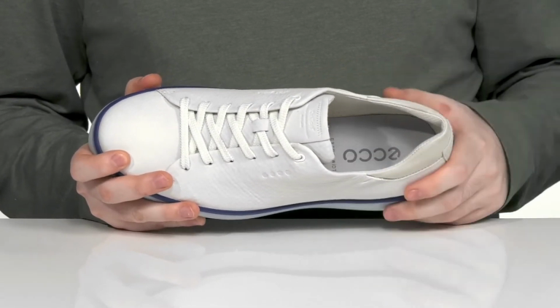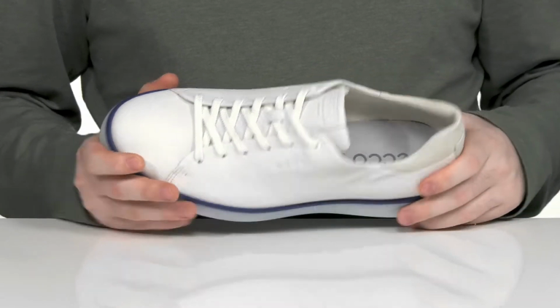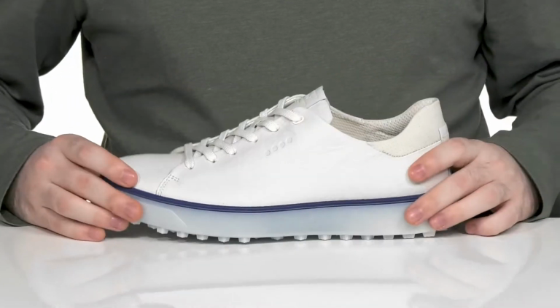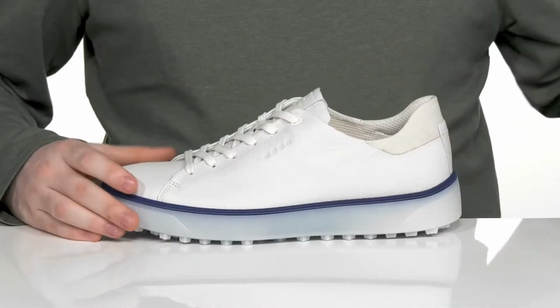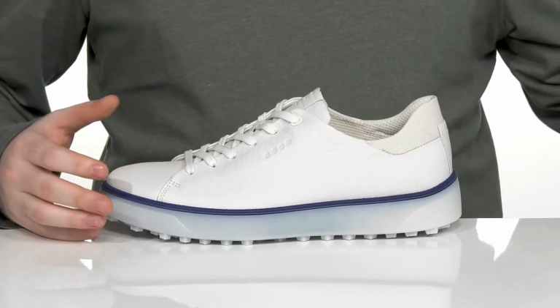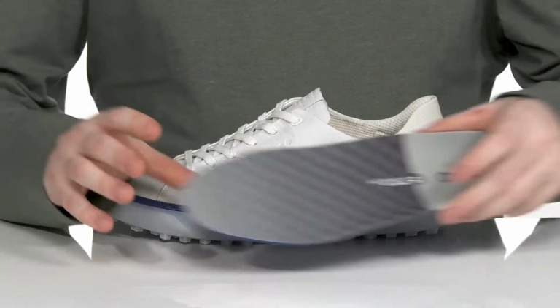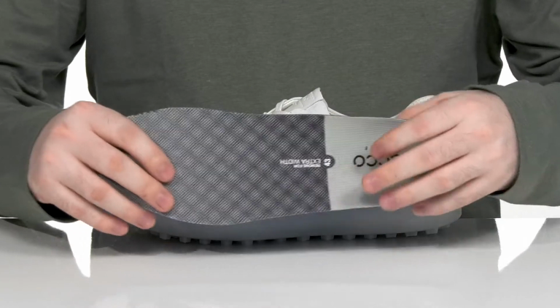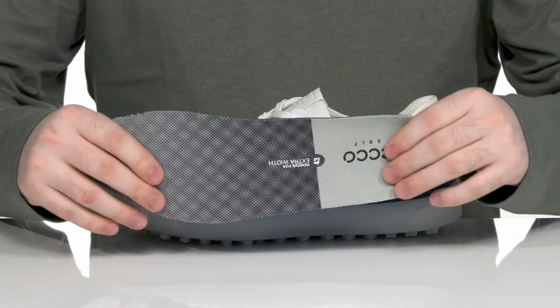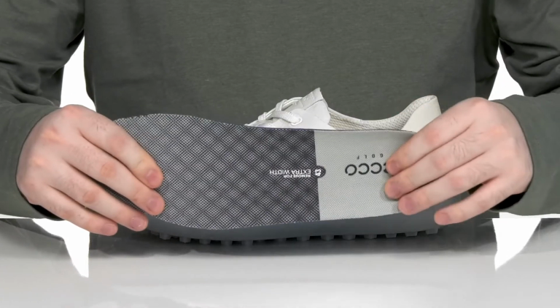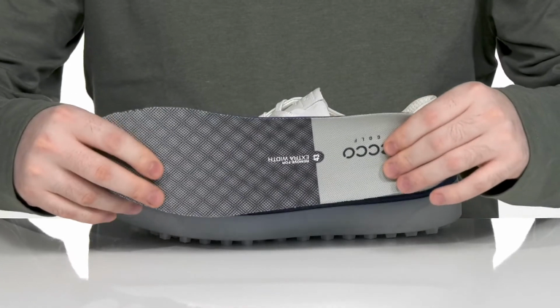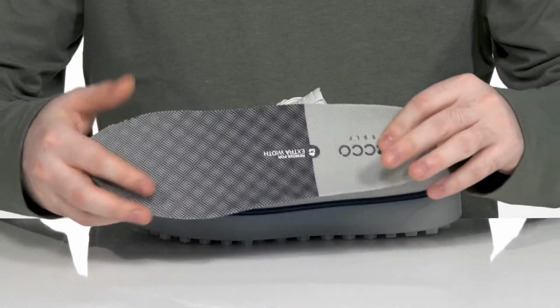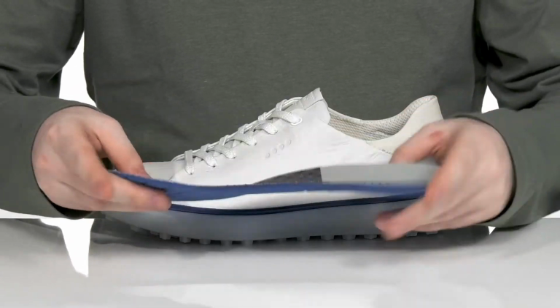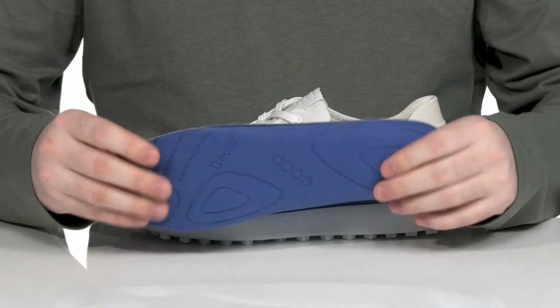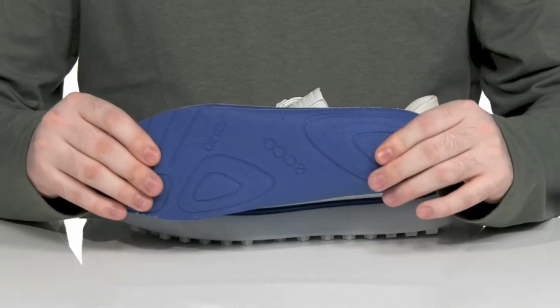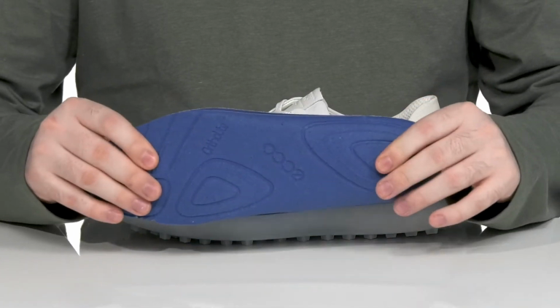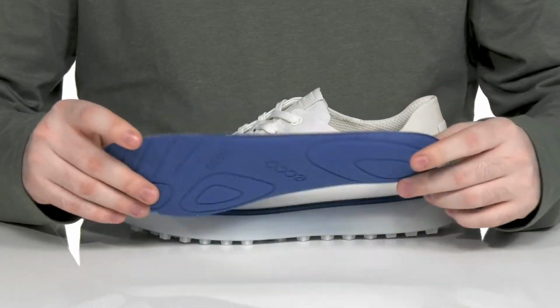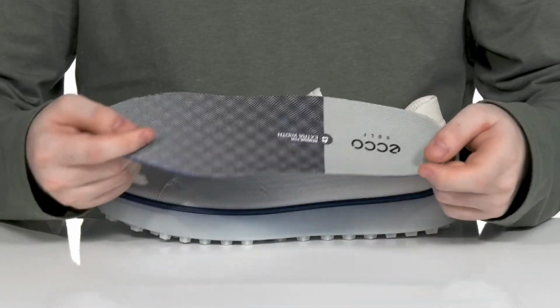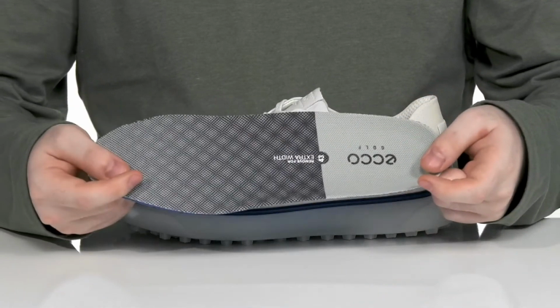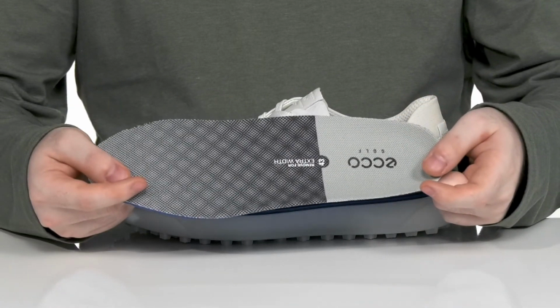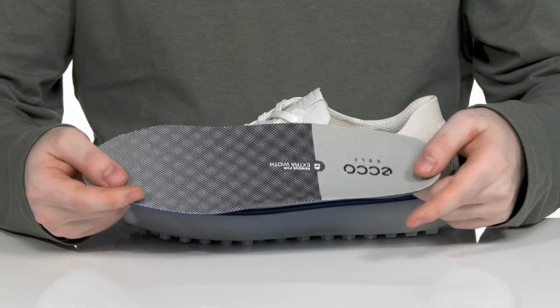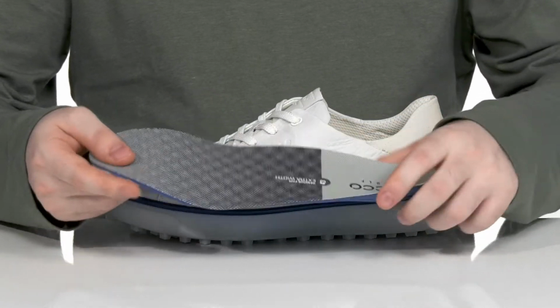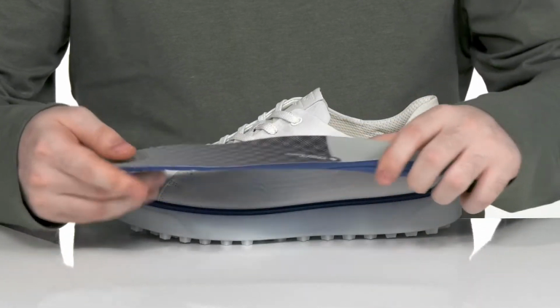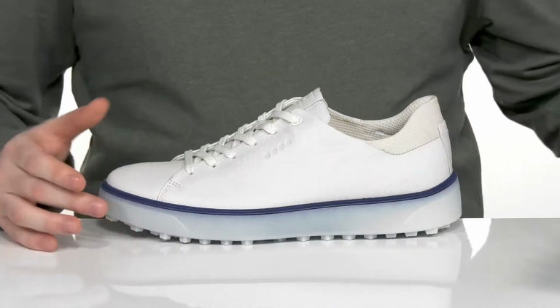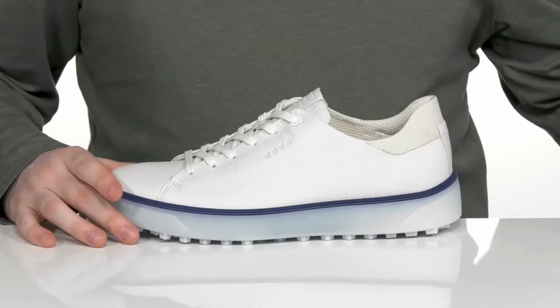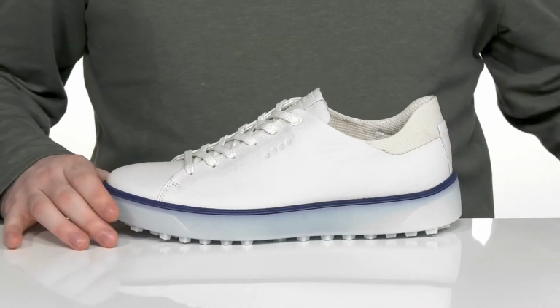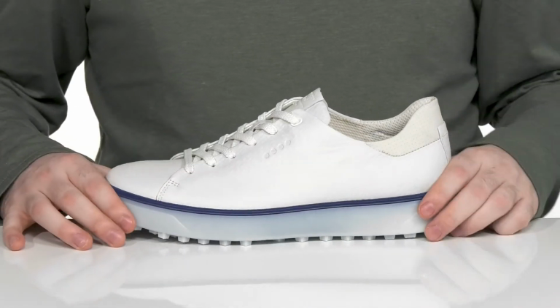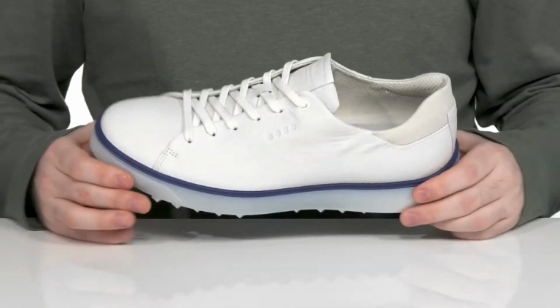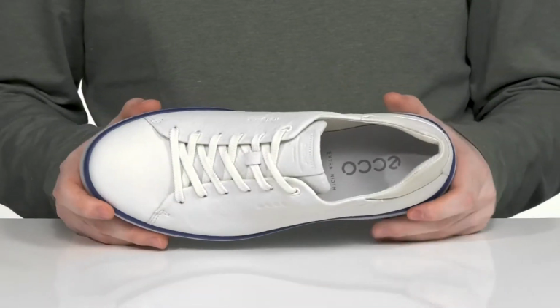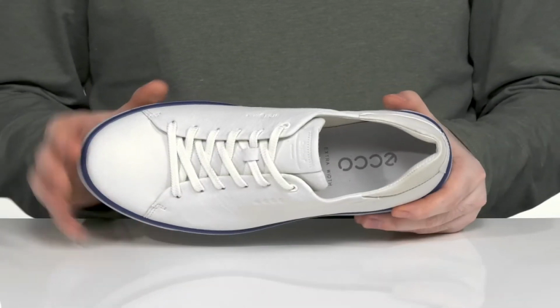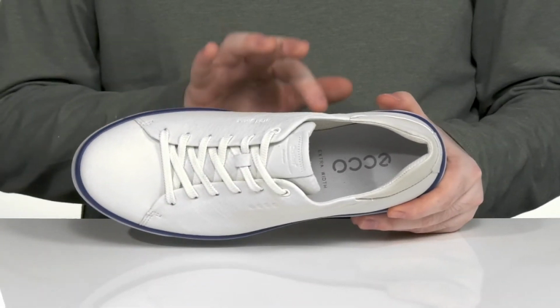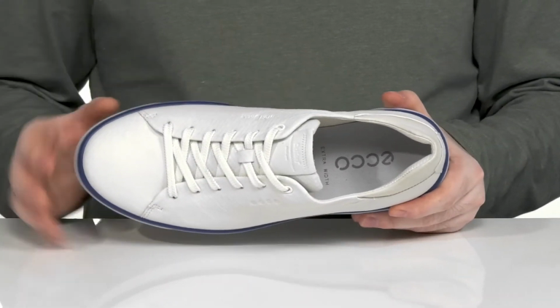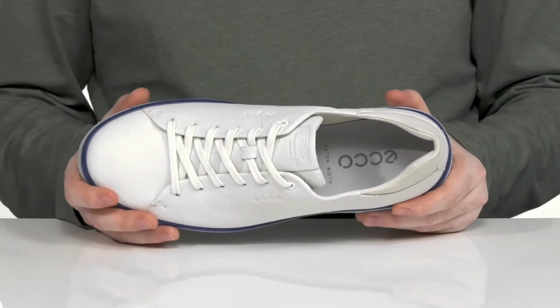It comes with a removable and washable OrthoLite foam footbed to give you lots of cushioning and support underfoot. This shoe is also a wider fit to give you lots of room to move.